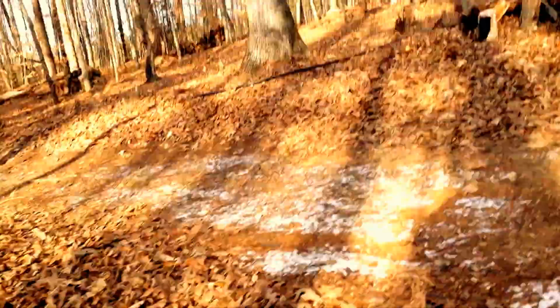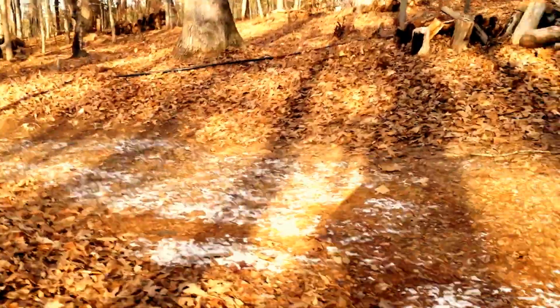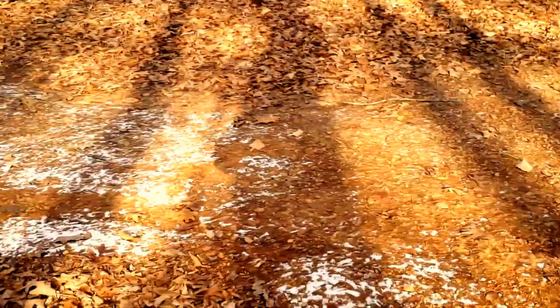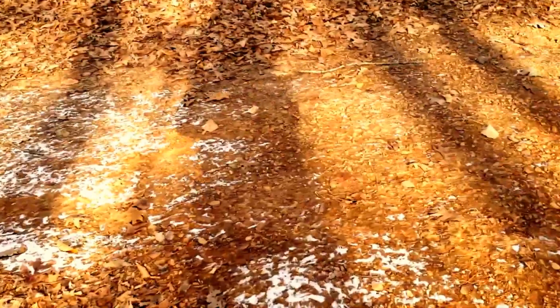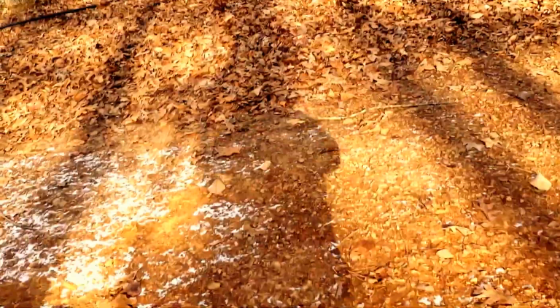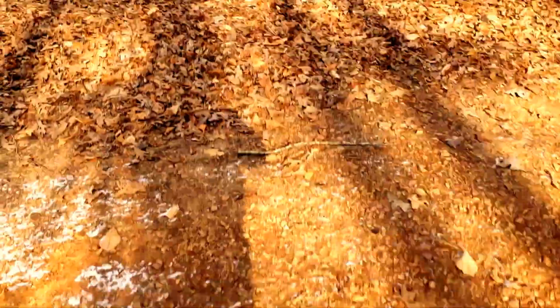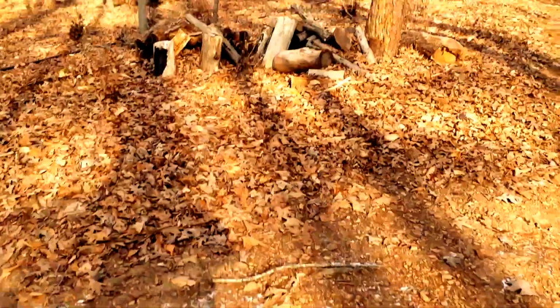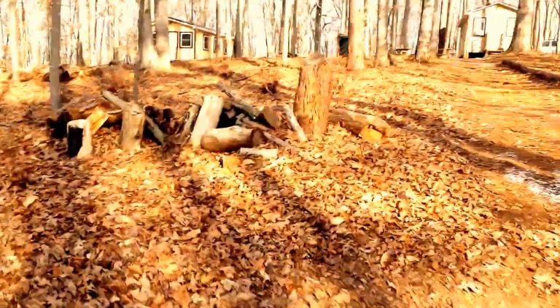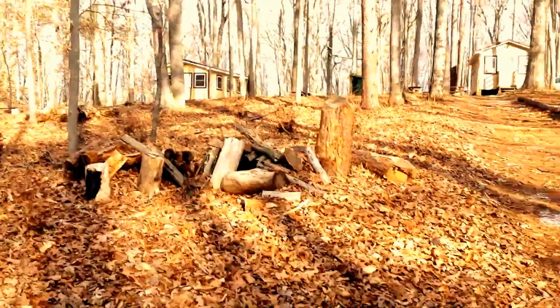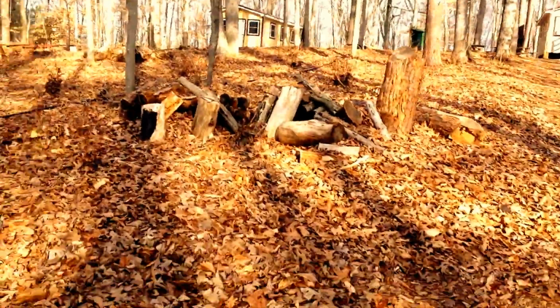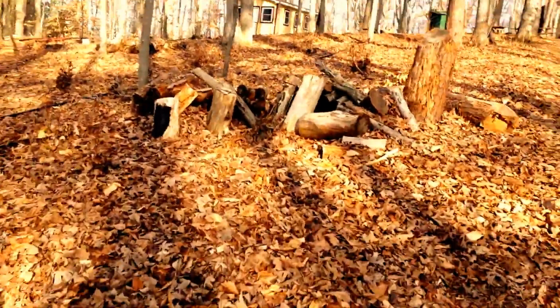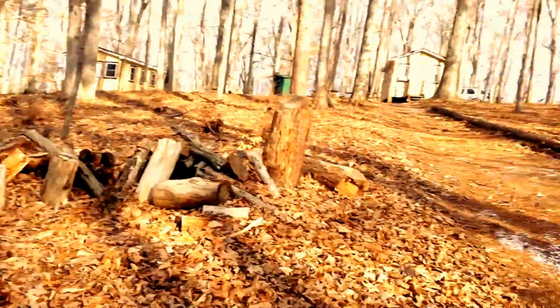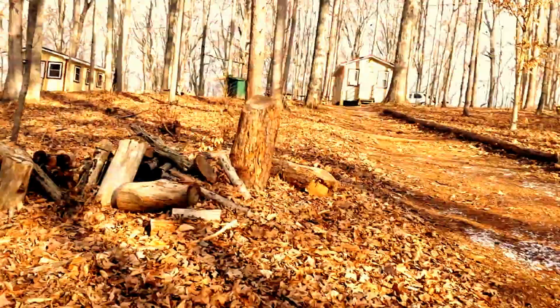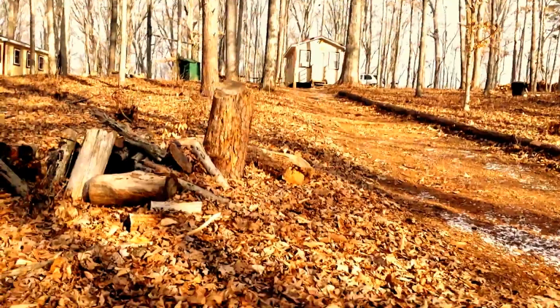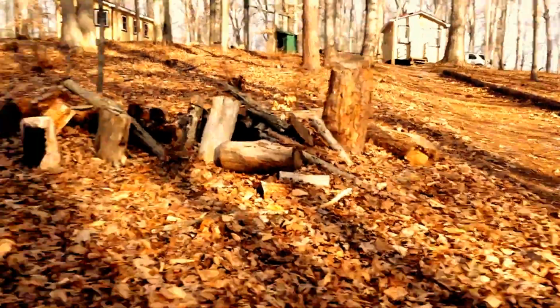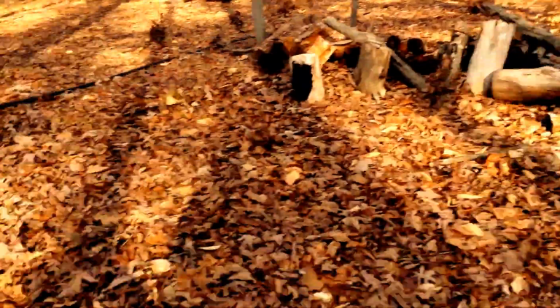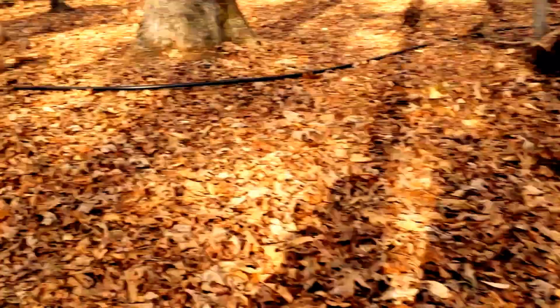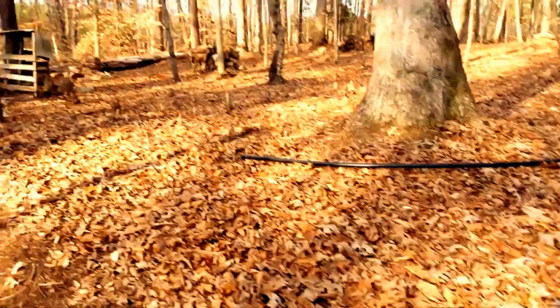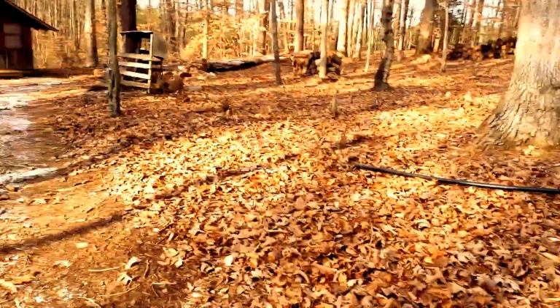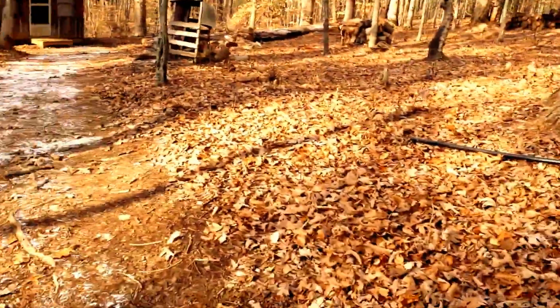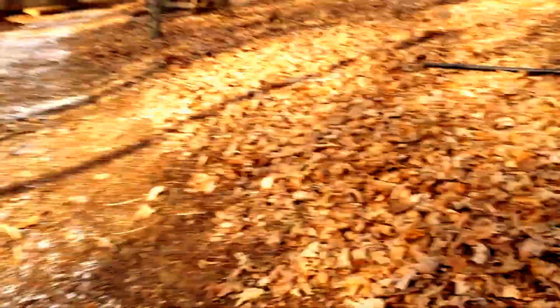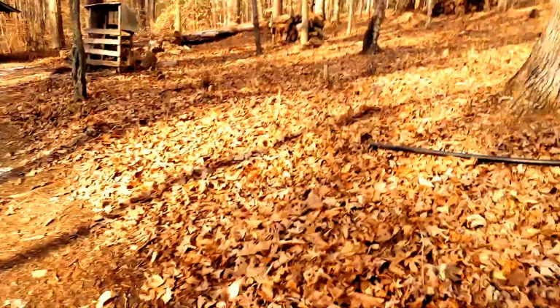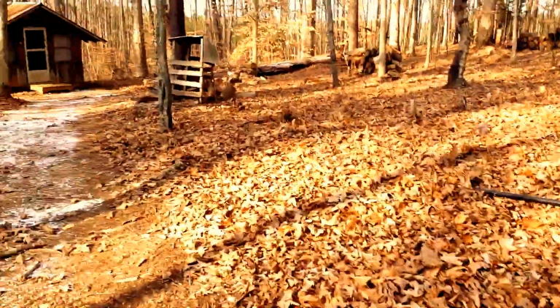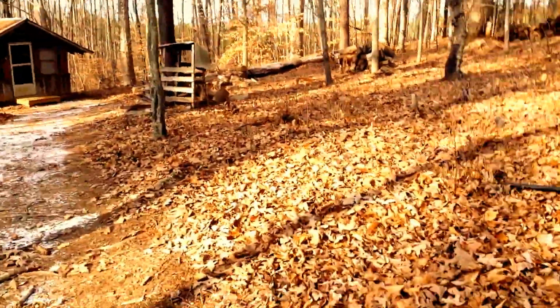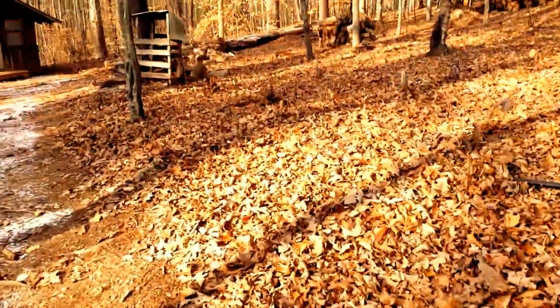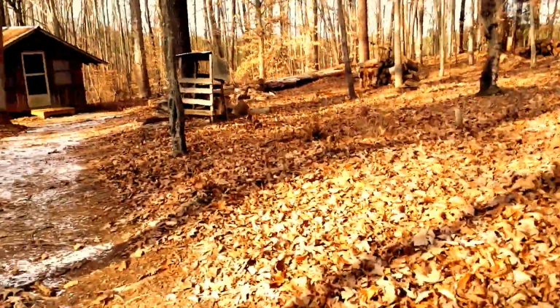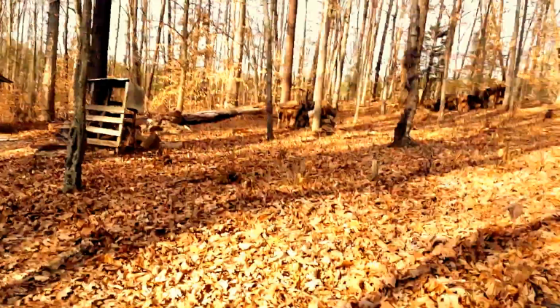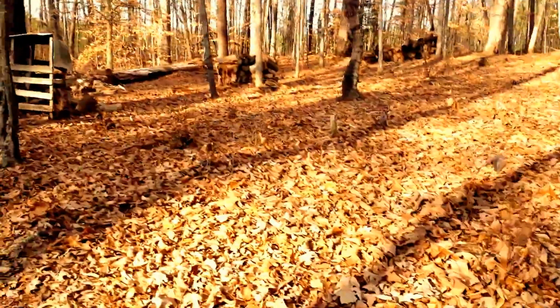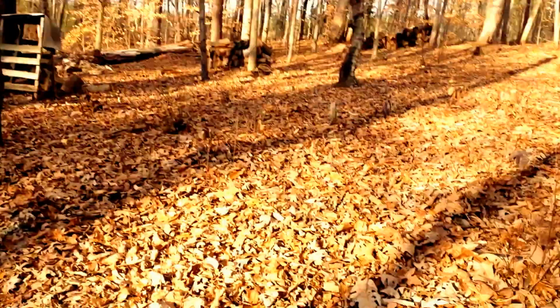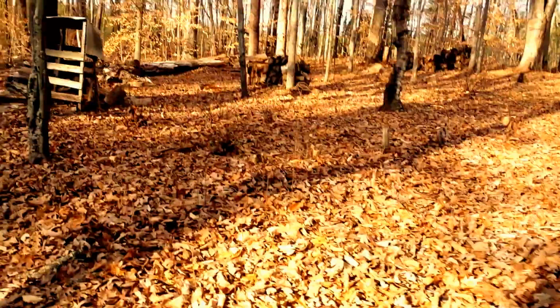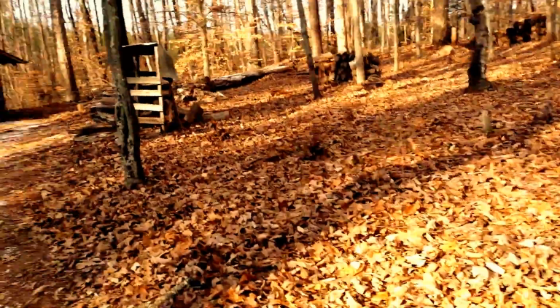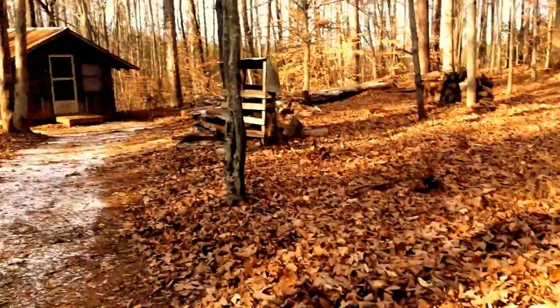Now we're coming up here — new cabins up on the hill. There's some new ones up there. It looks like these back here got abandoned, like that last one.